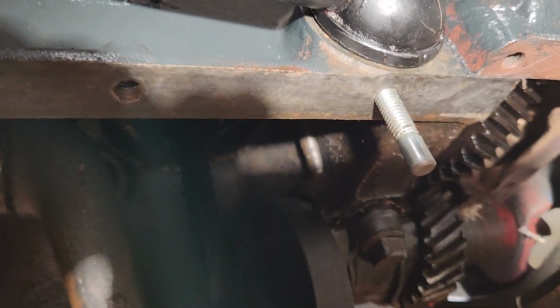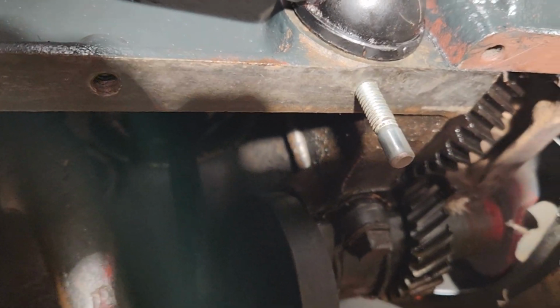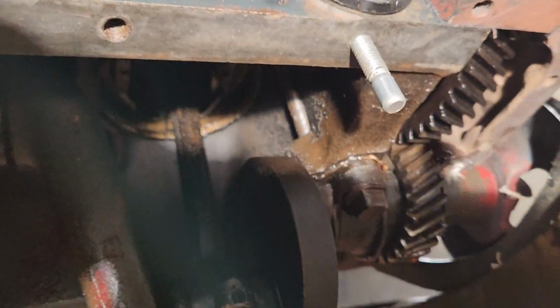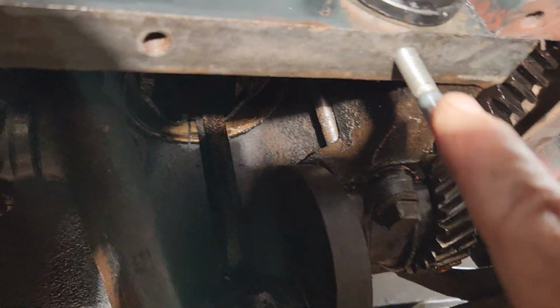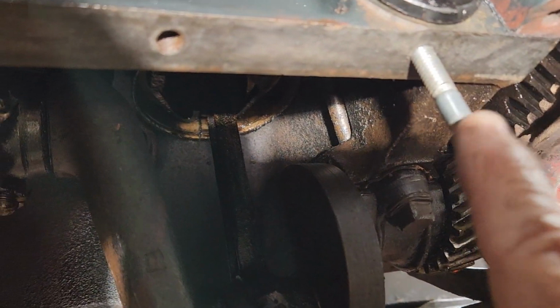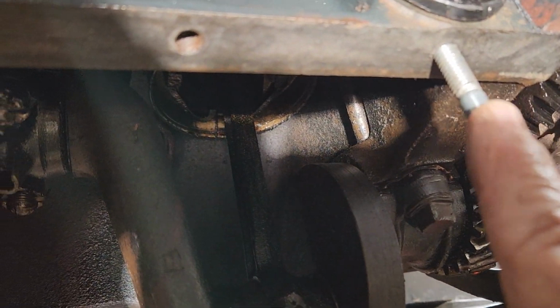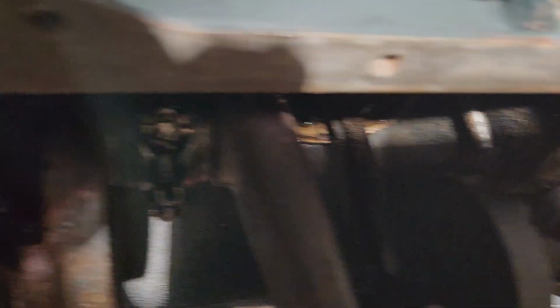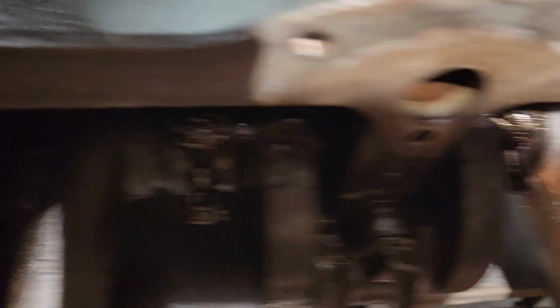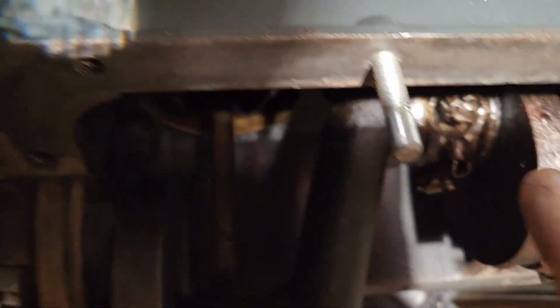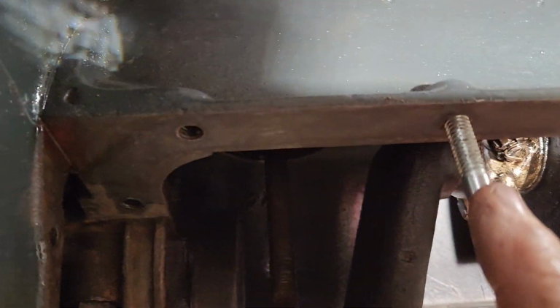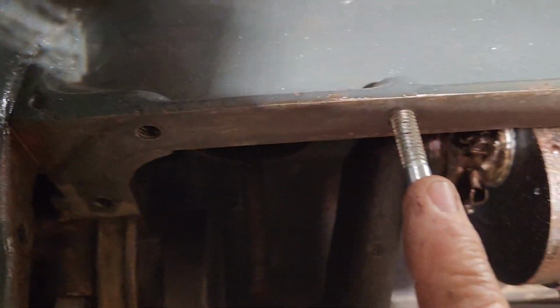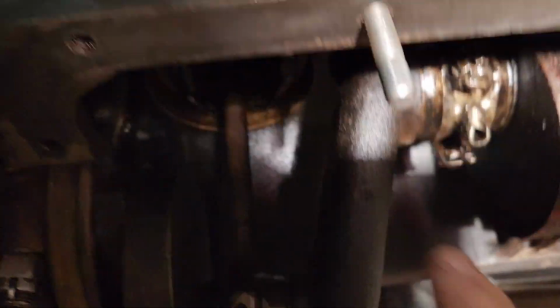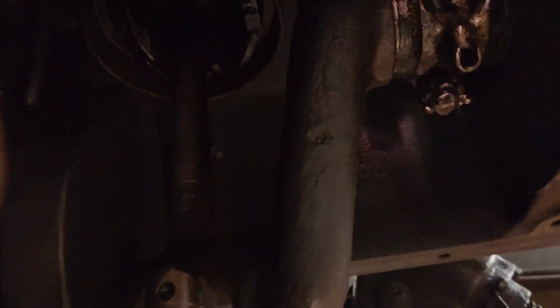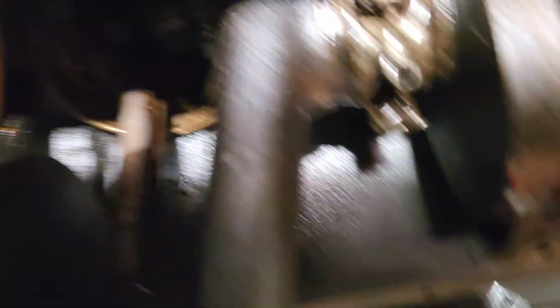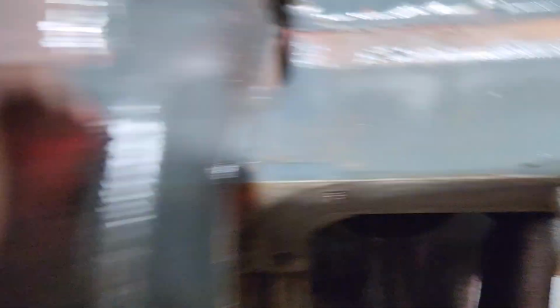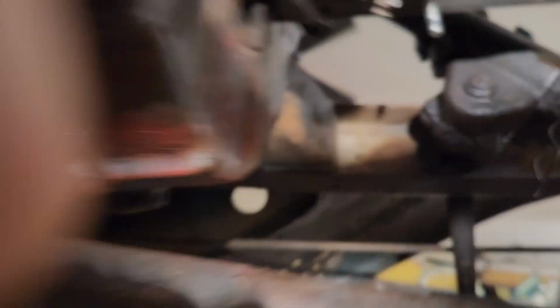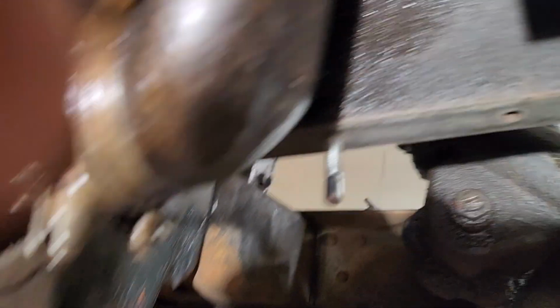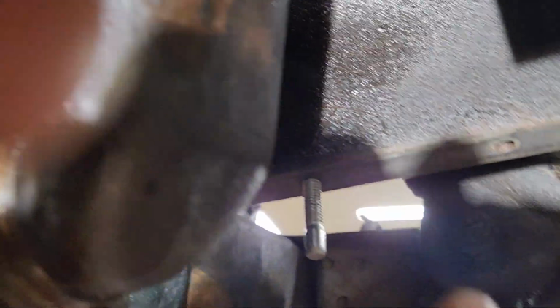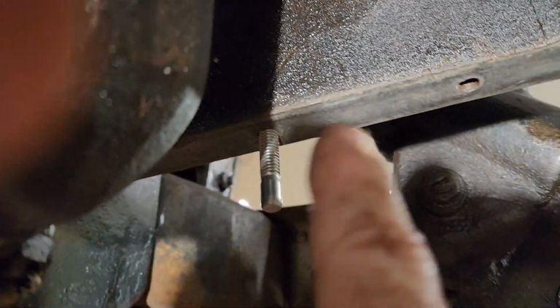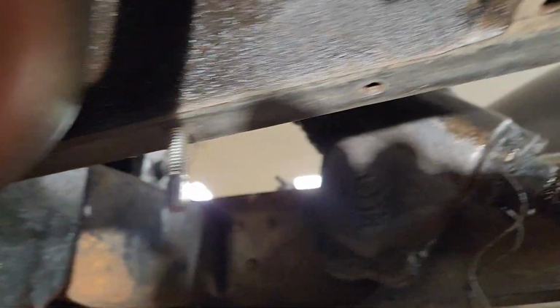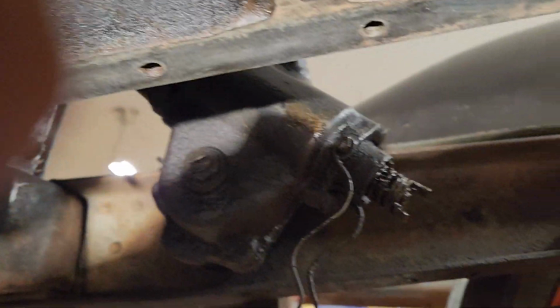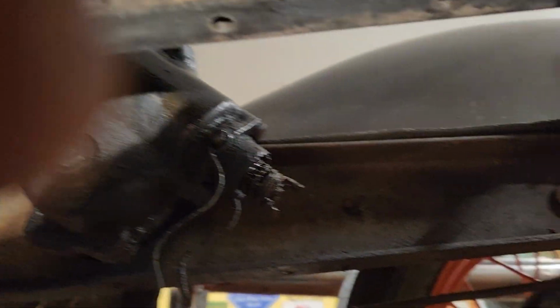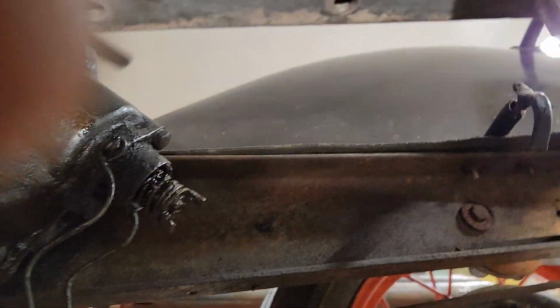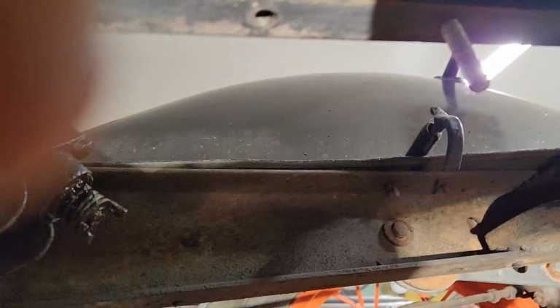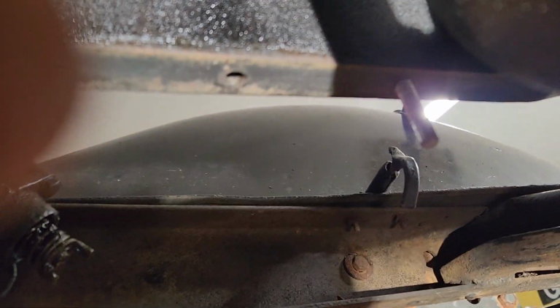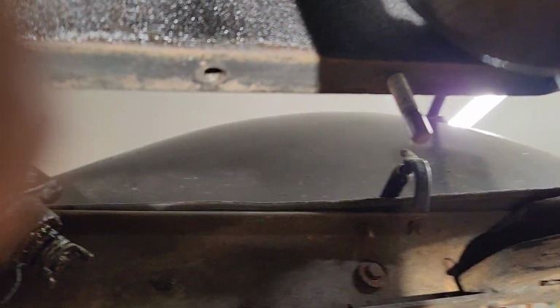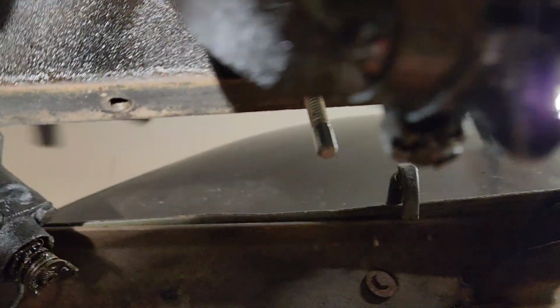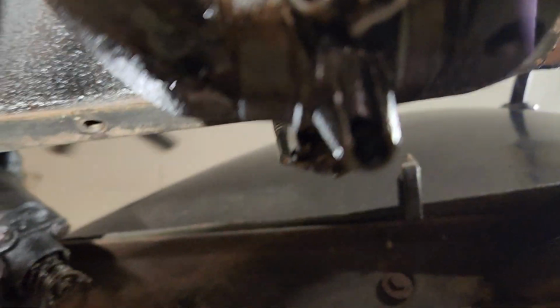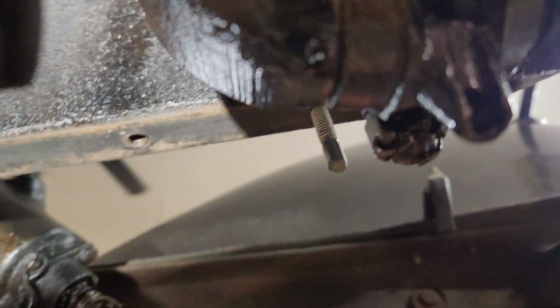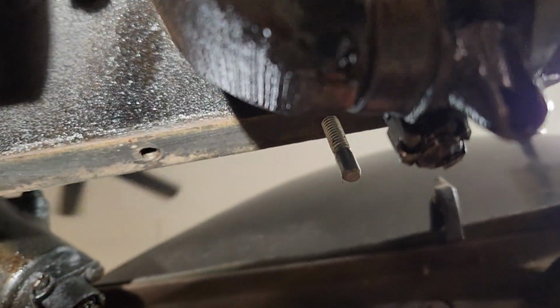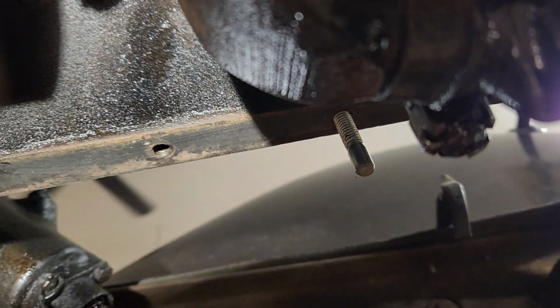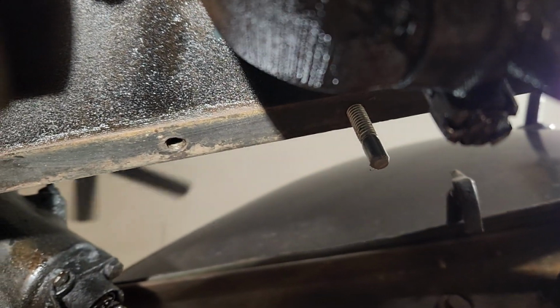Got my pins here — I have four of them. These are basically my guide pins. I use these to help guide the pan on.